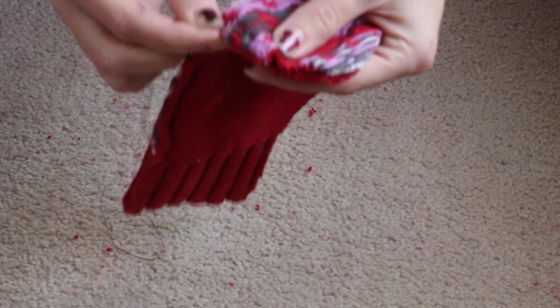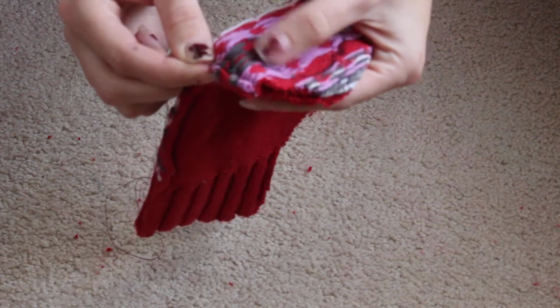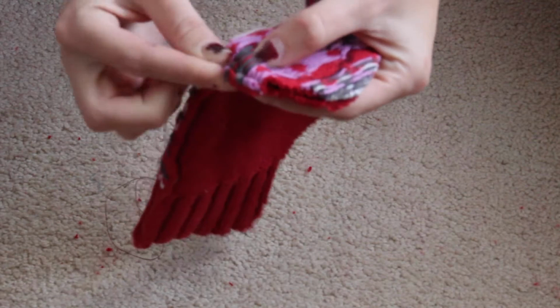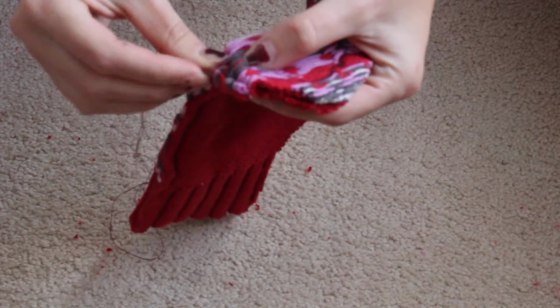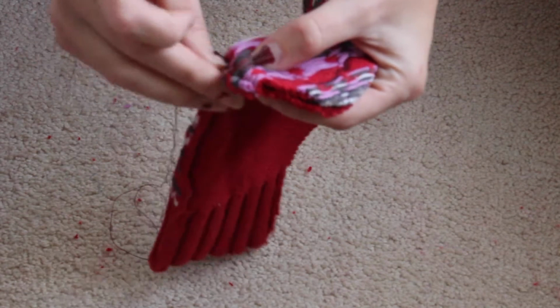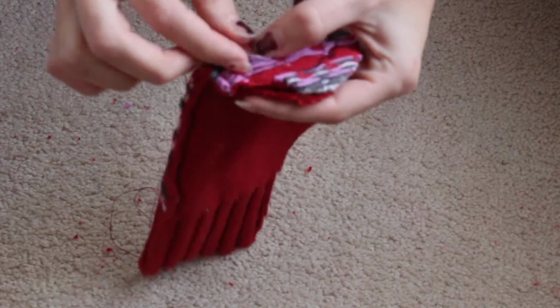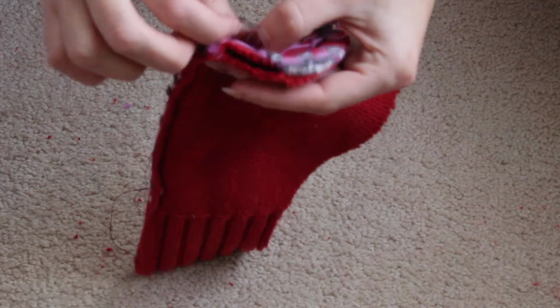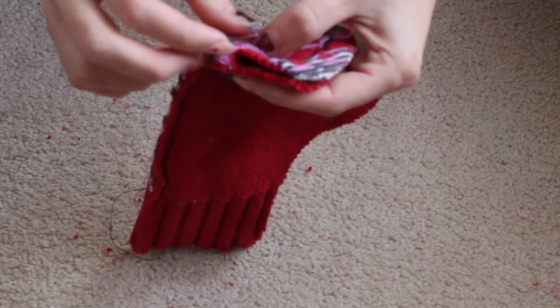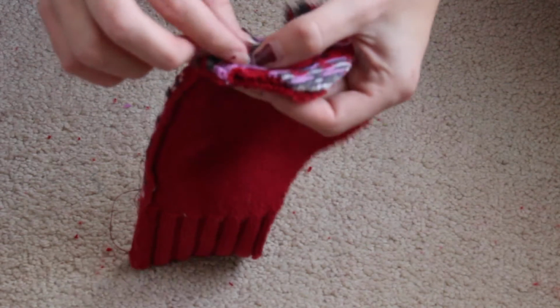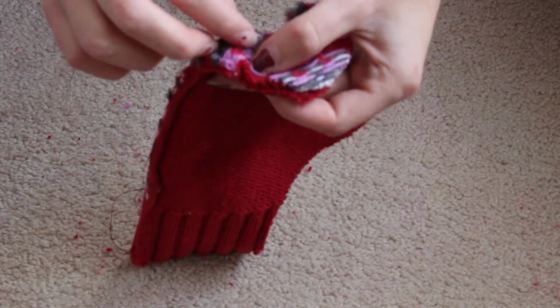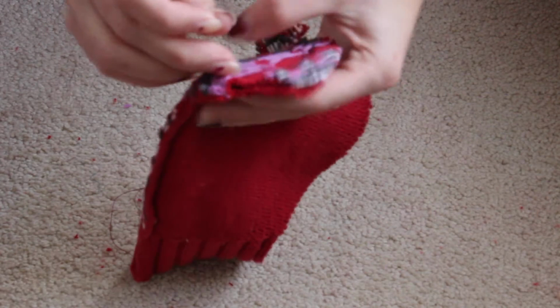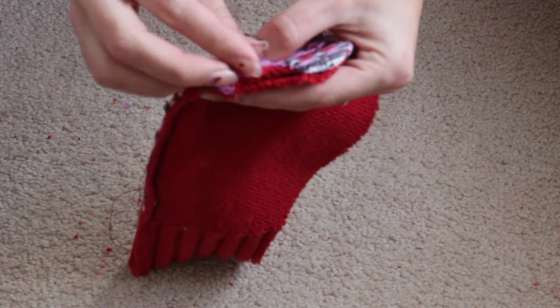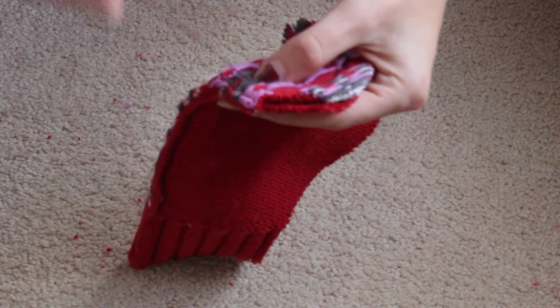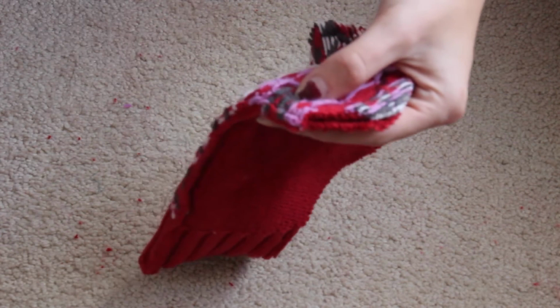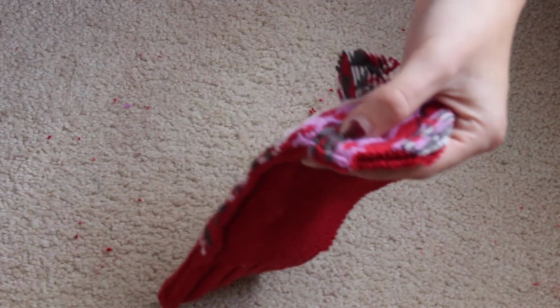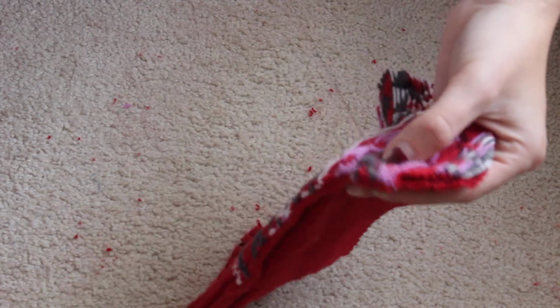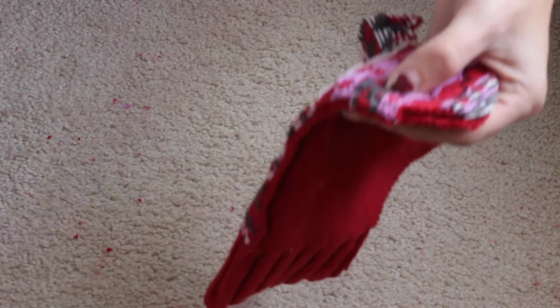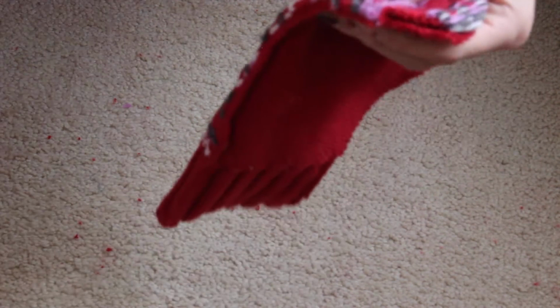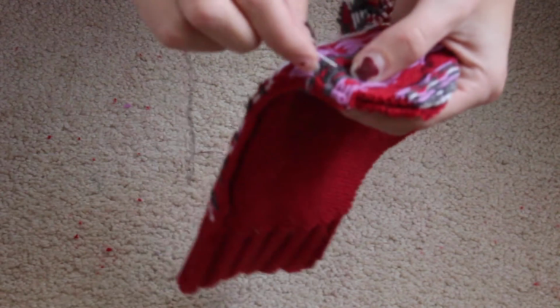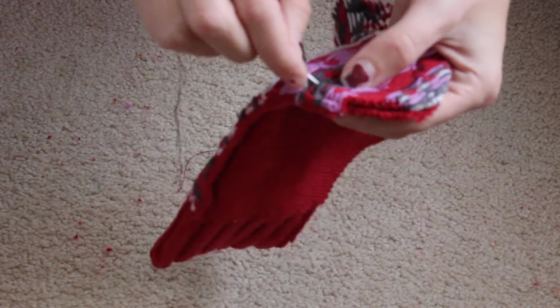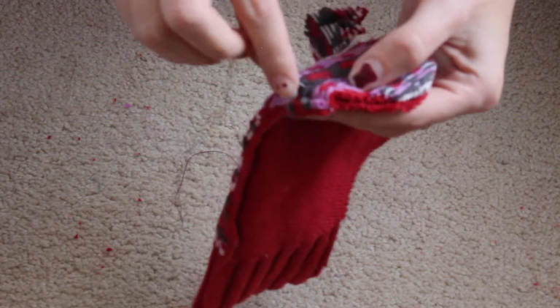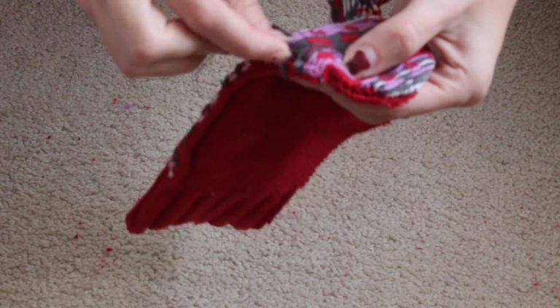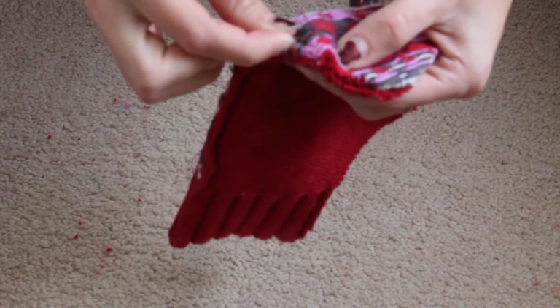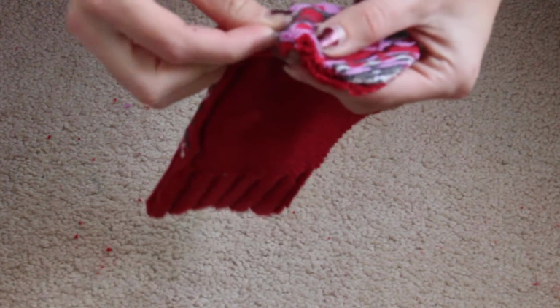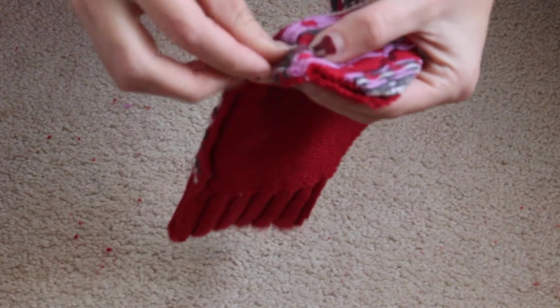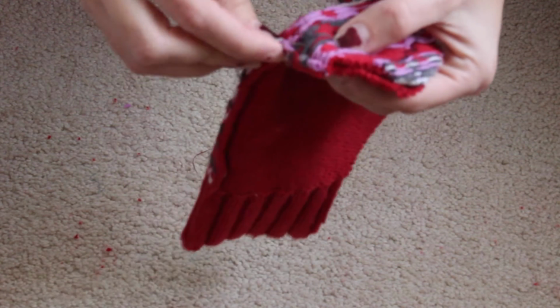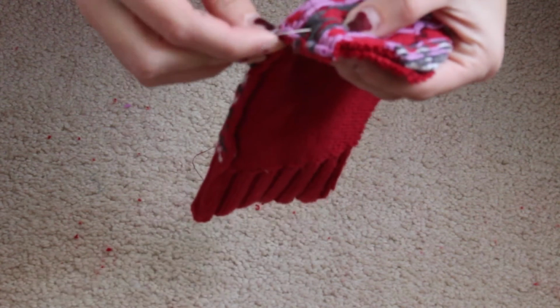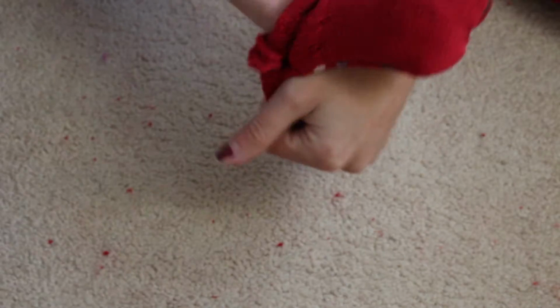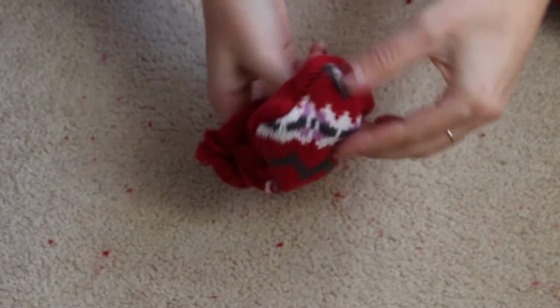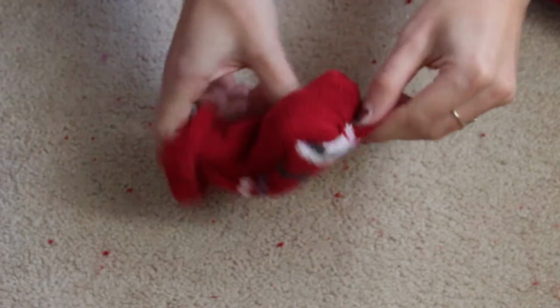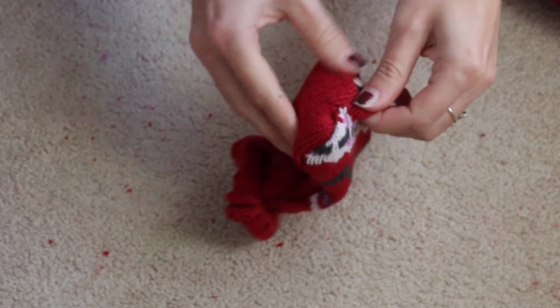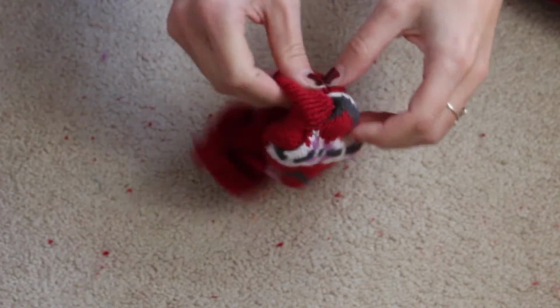After that, you're going to start backstitching the sides together following the black line. You can't really tell here, so if you're unaware of how to do this, please click on the linked video — it's super easy to pick up. Once you are done stitching, turn the gloves right side out.